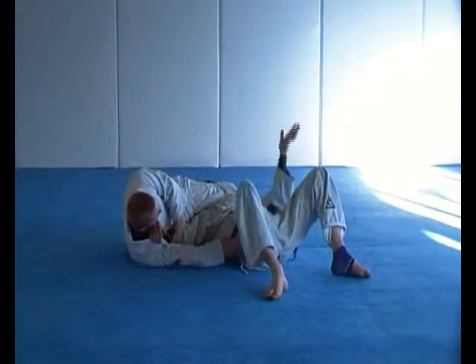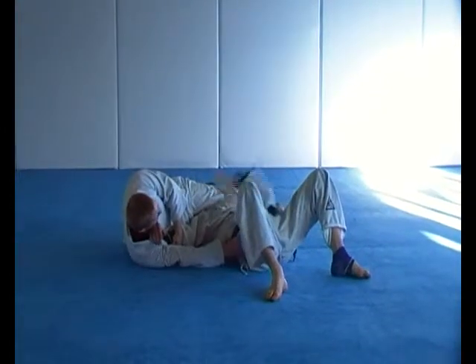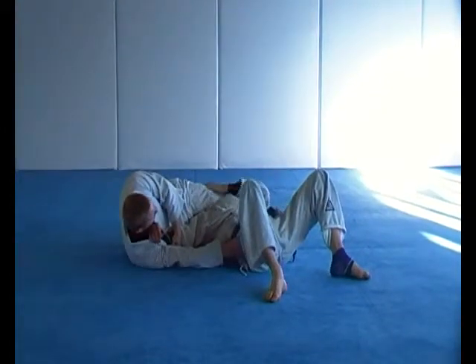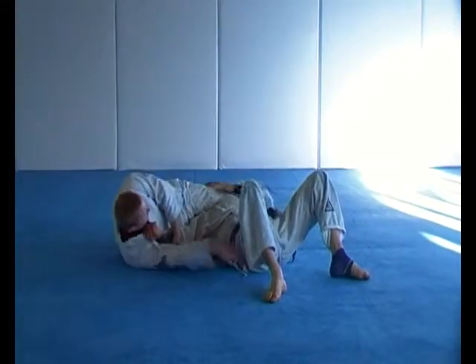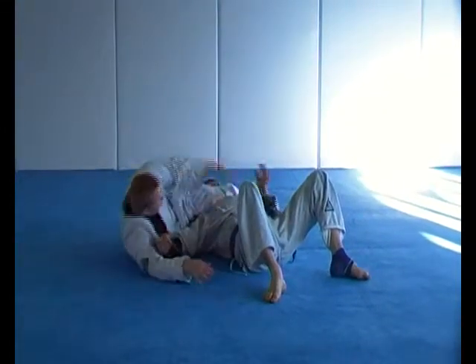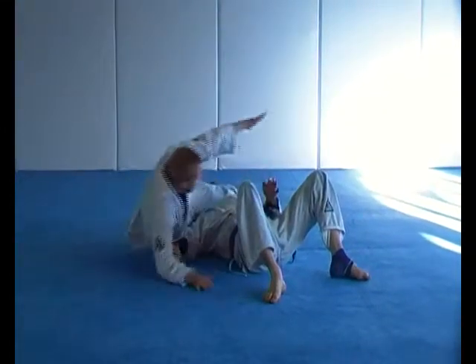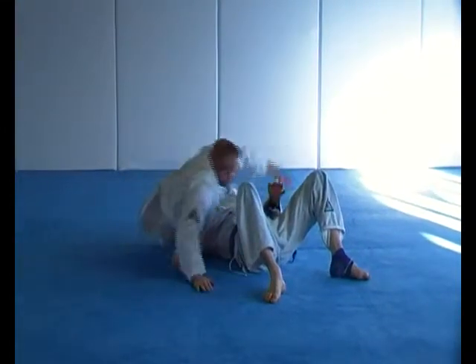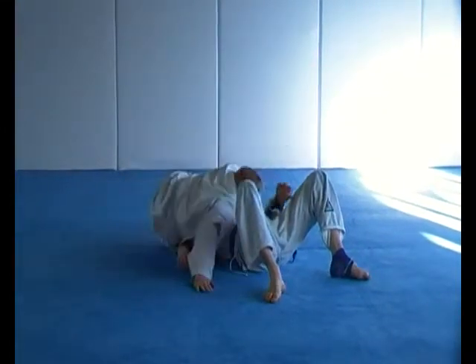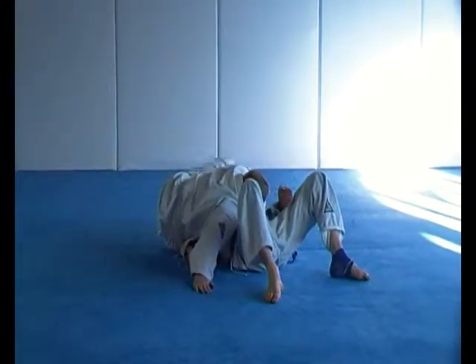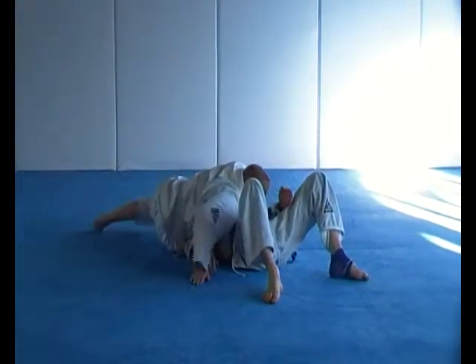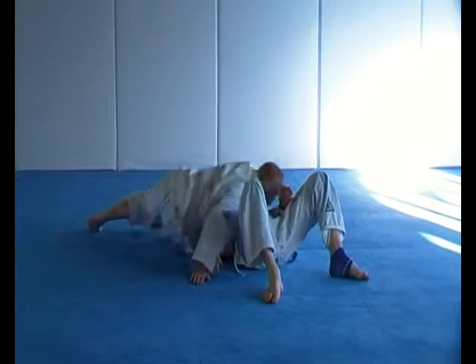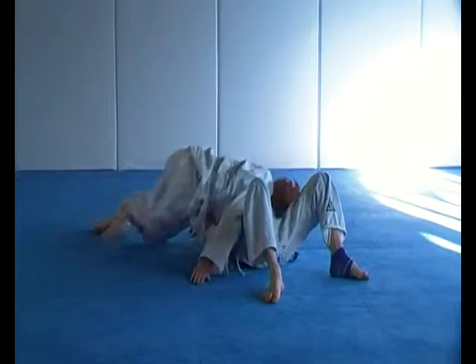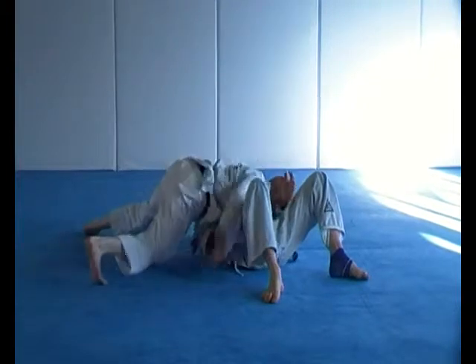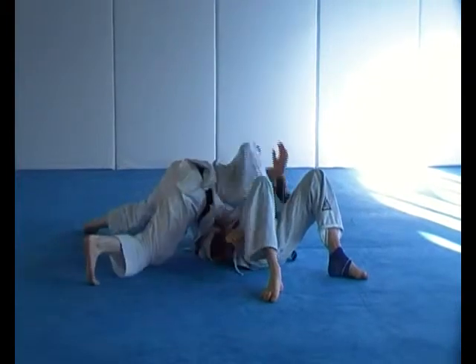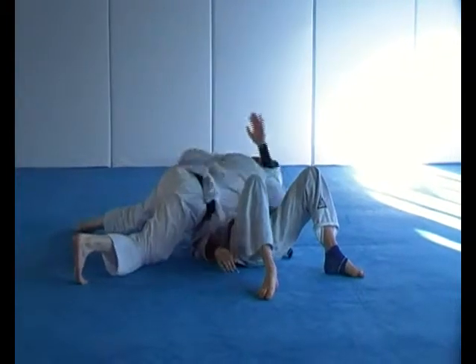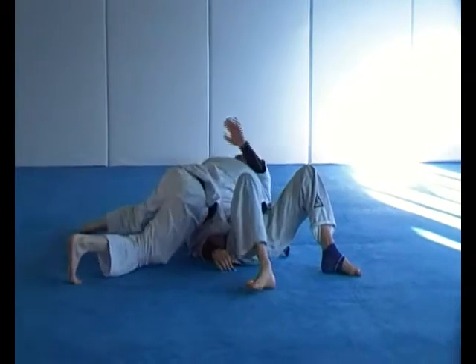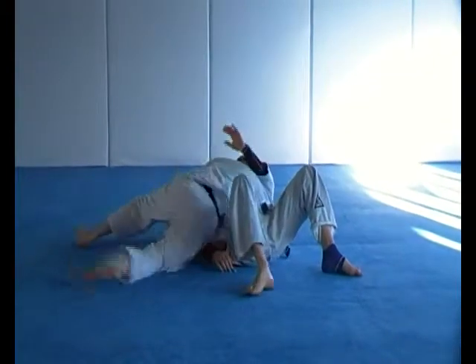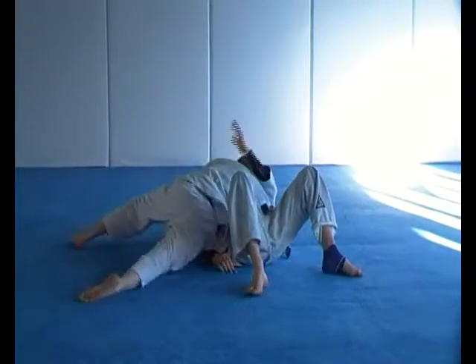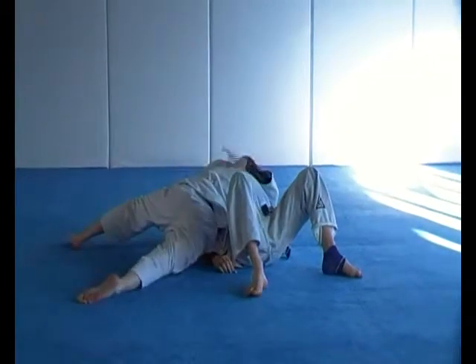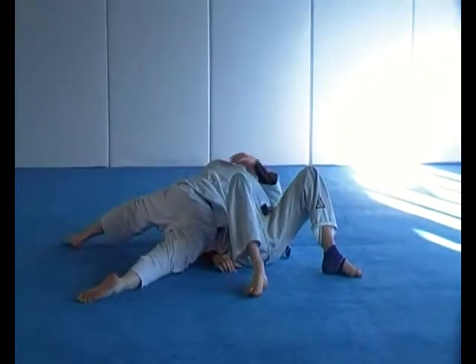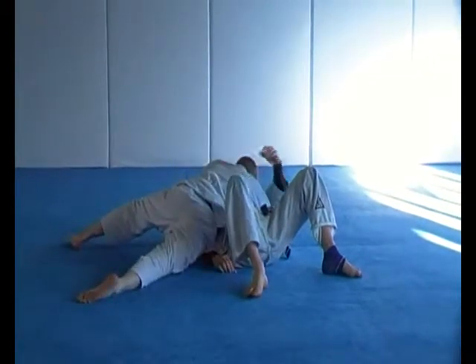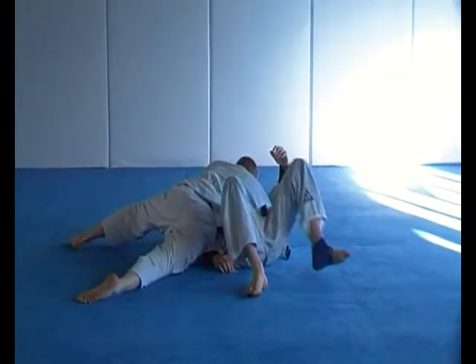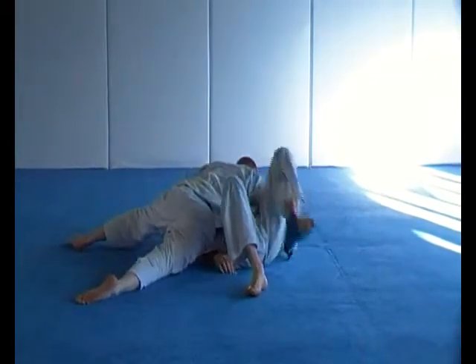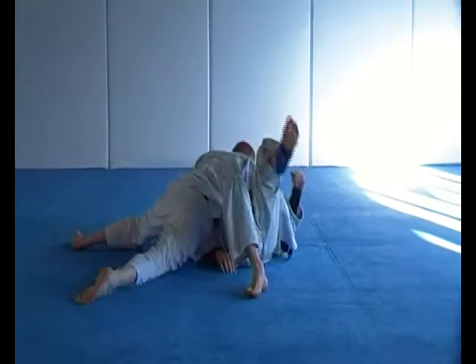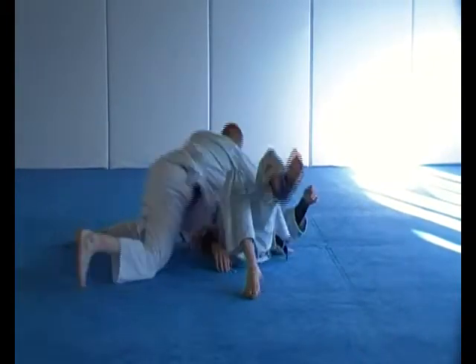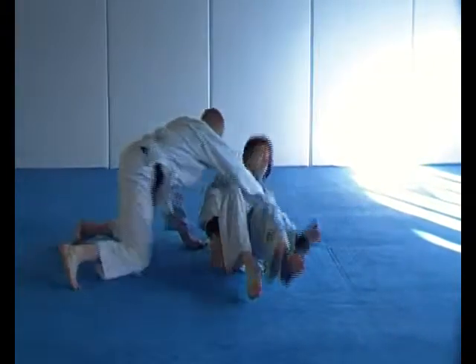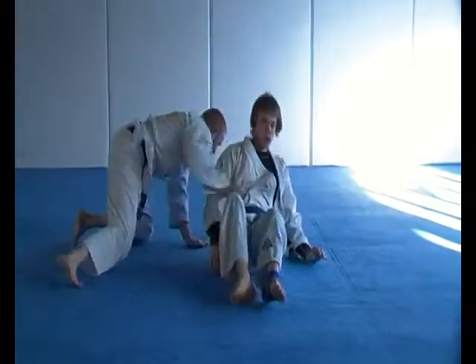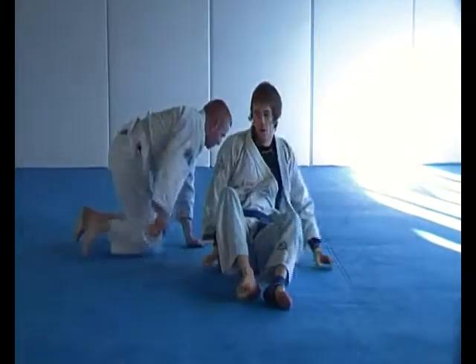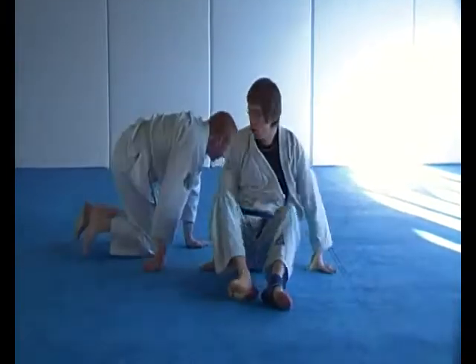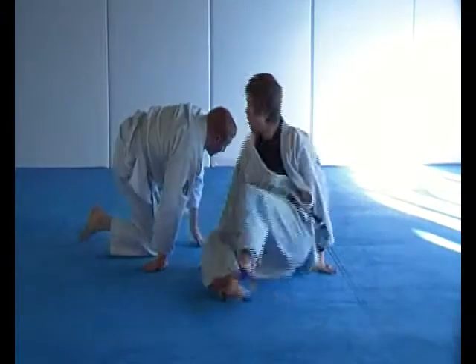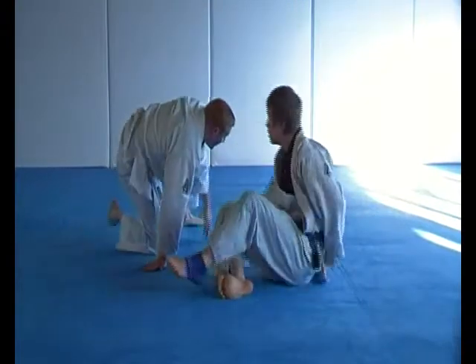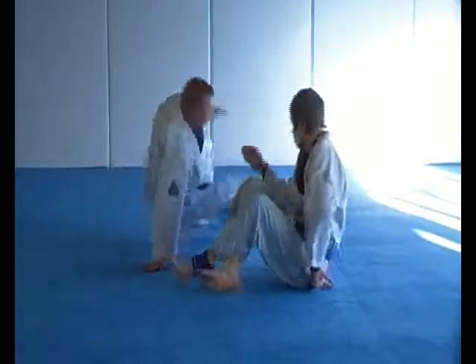This is a failure. Good. Headlock escape number one, super lock variation.